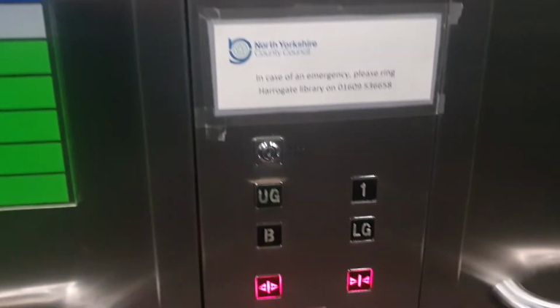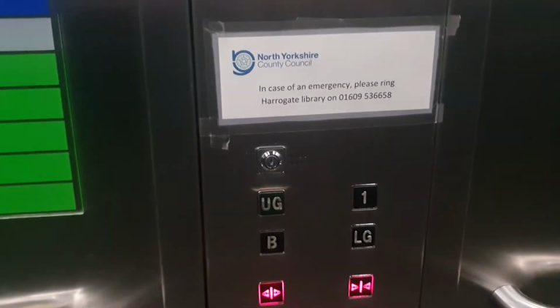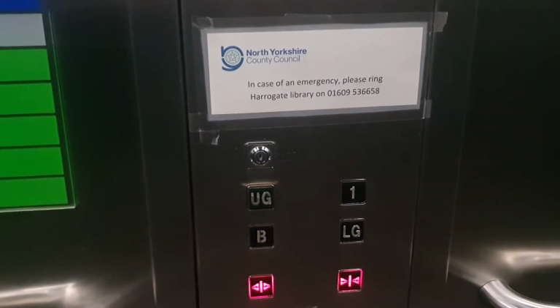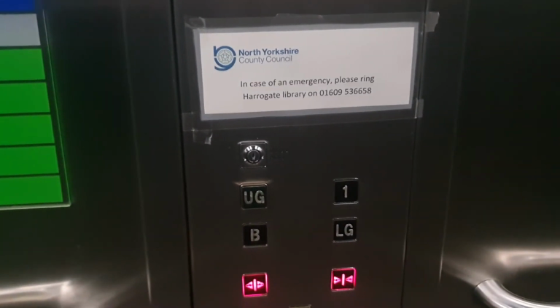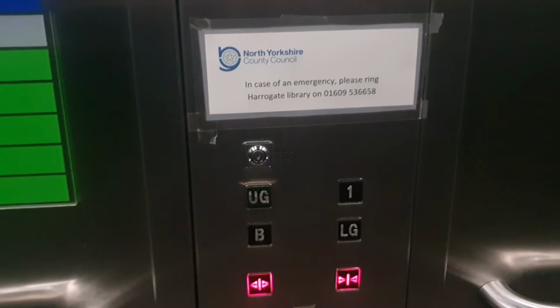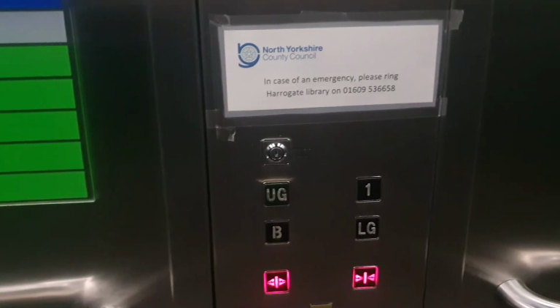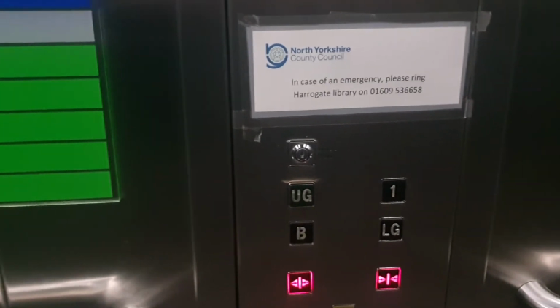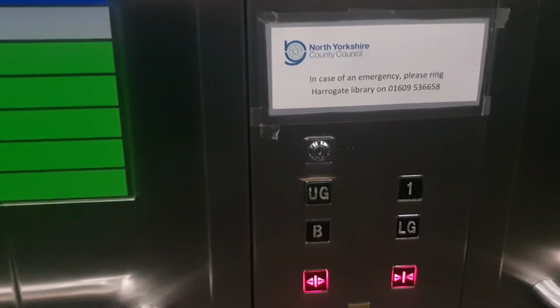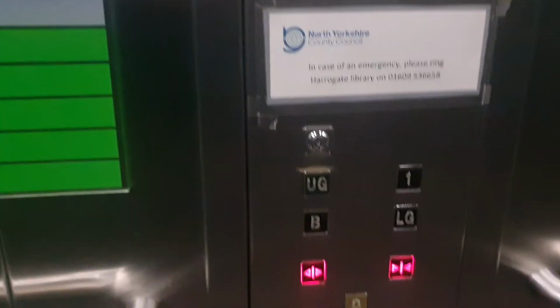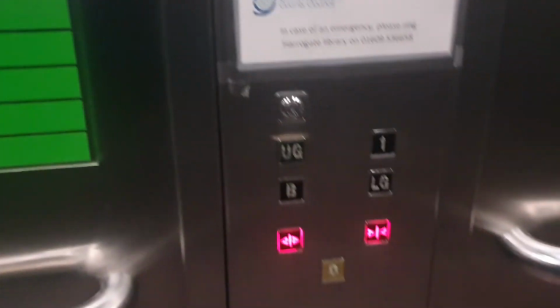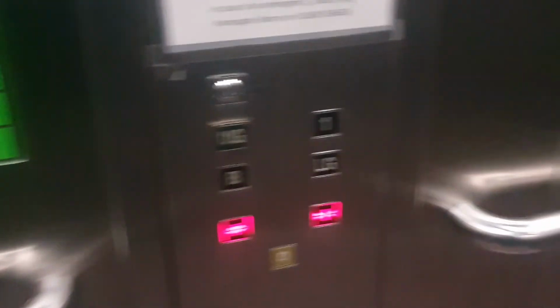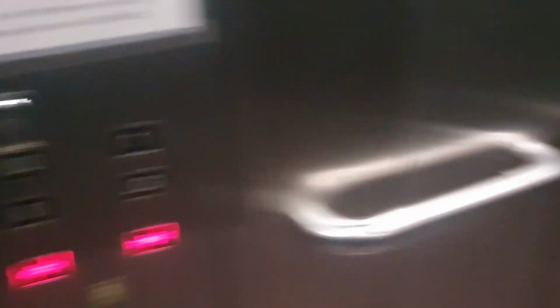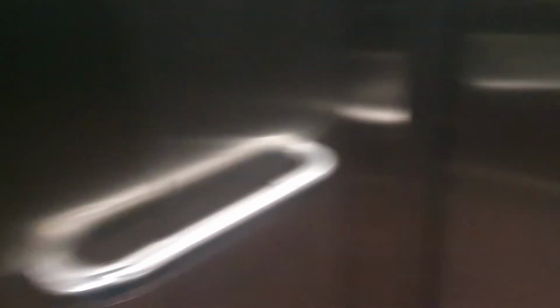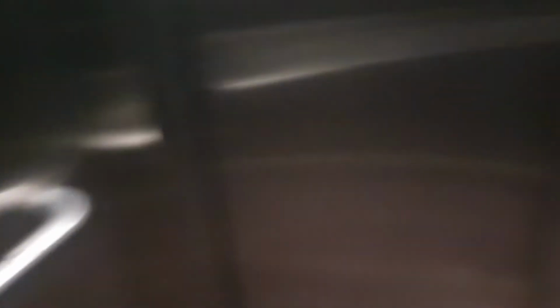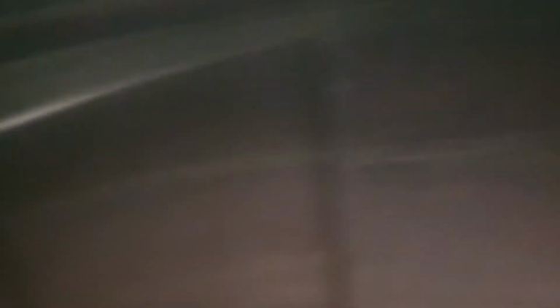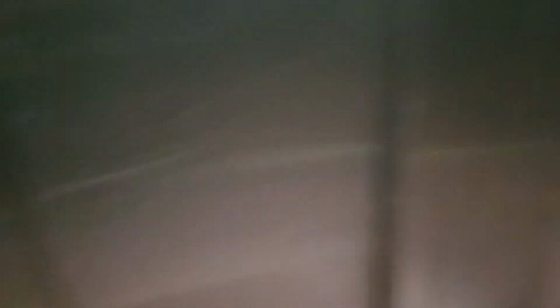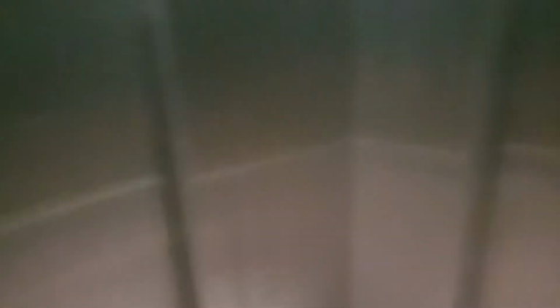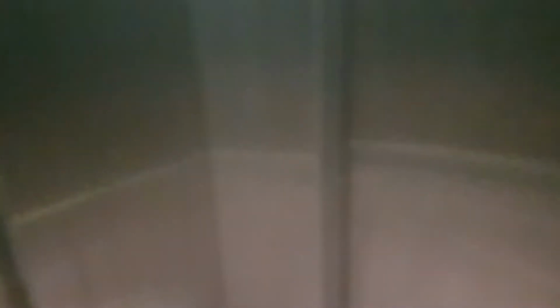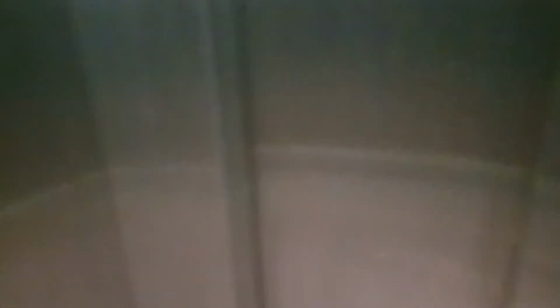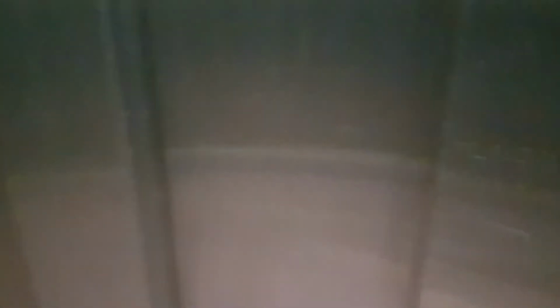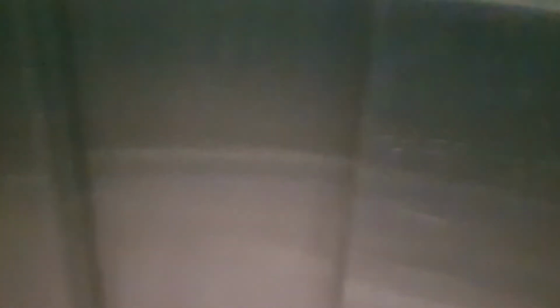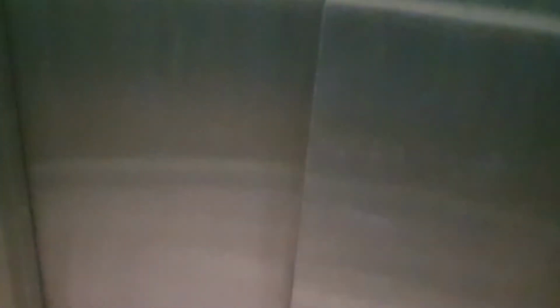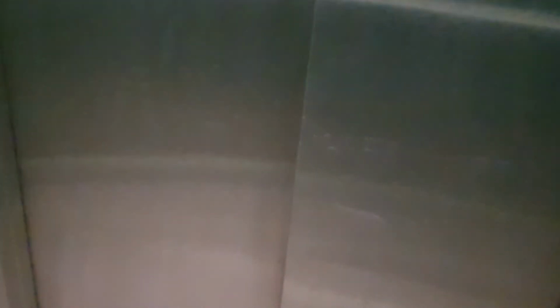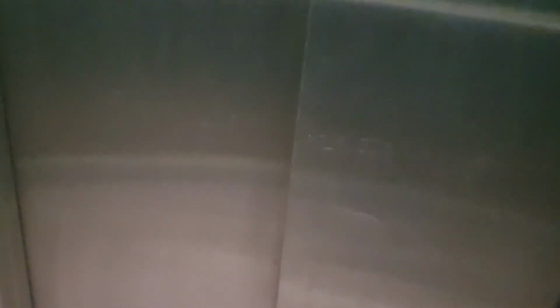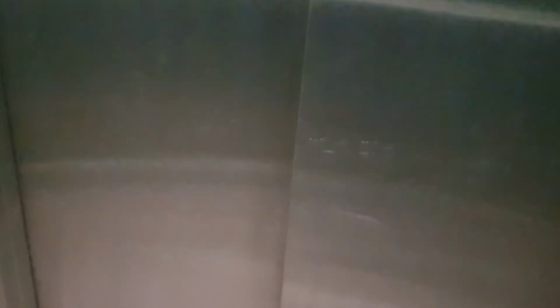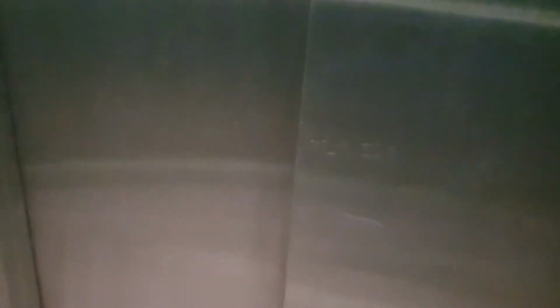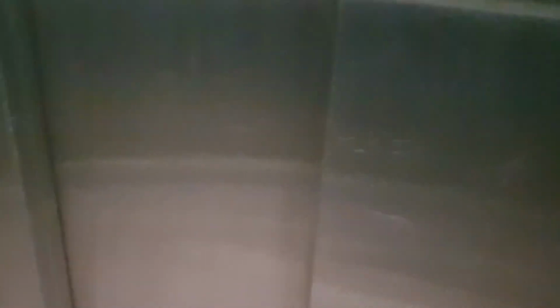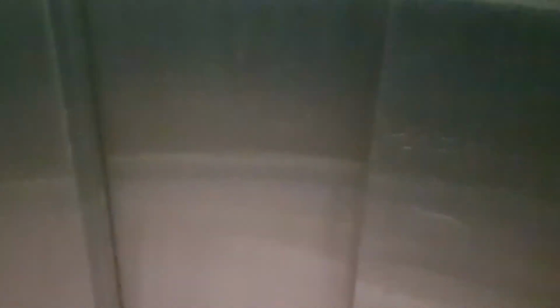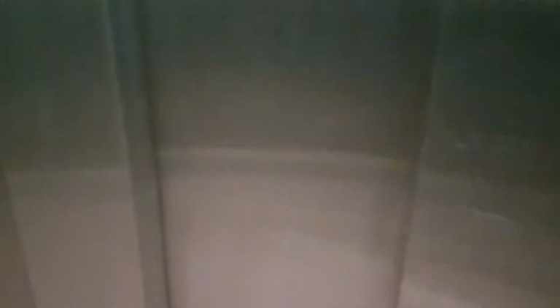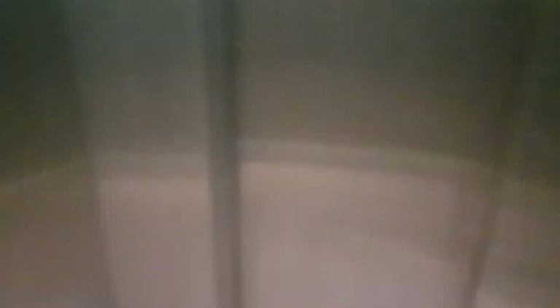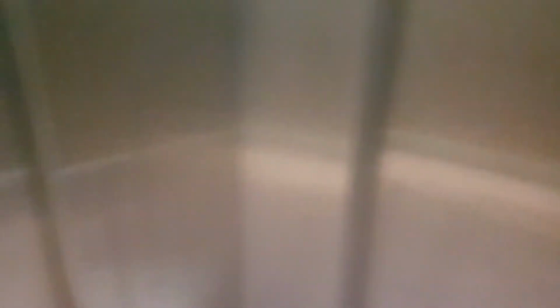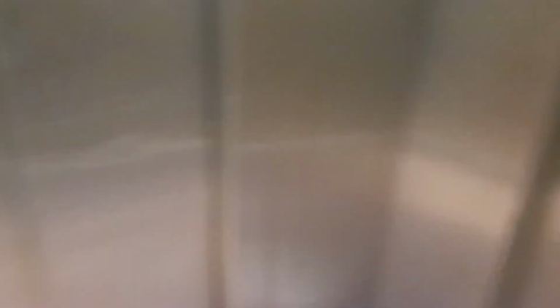Upper ground floor. First floor. It's going to be these doors, I think. Doors opening. It's going to be these doors.